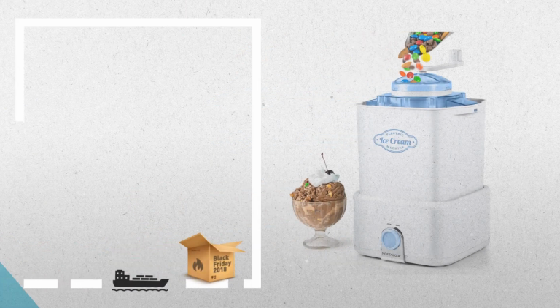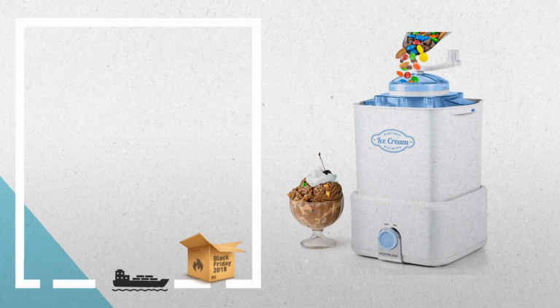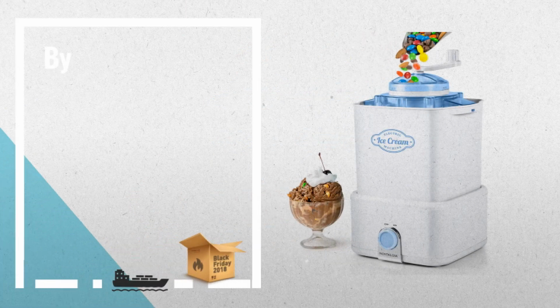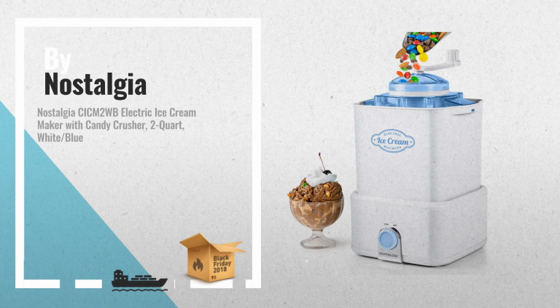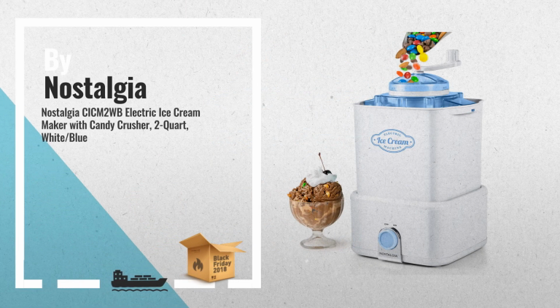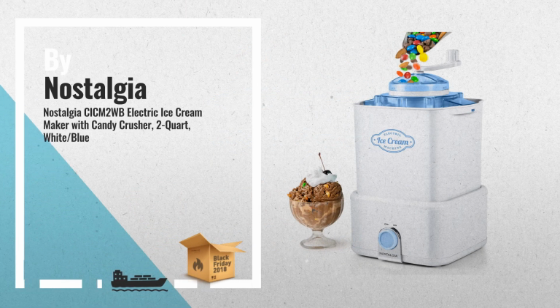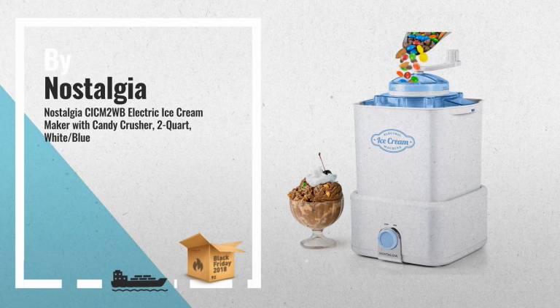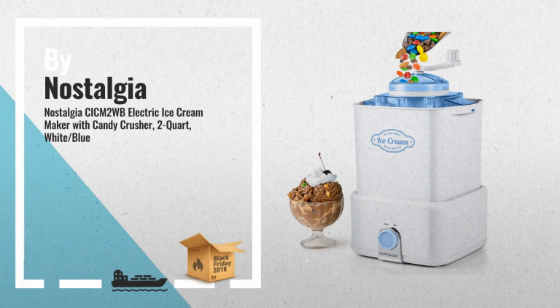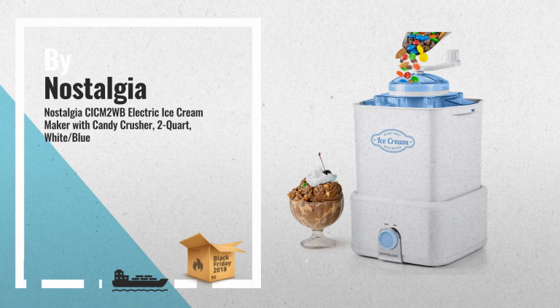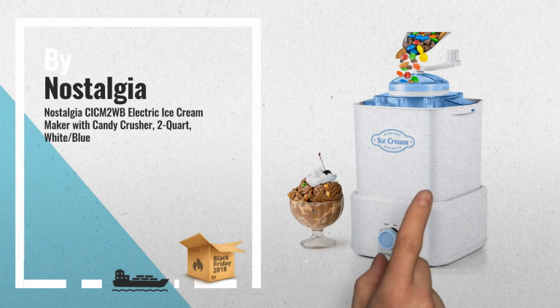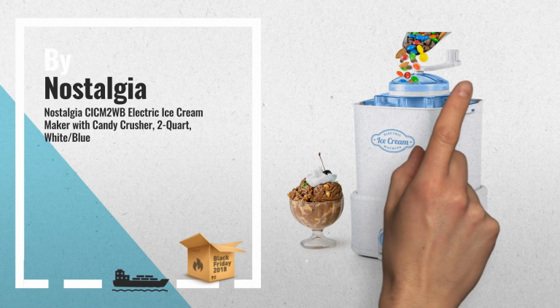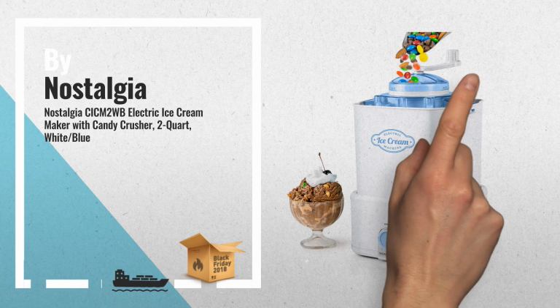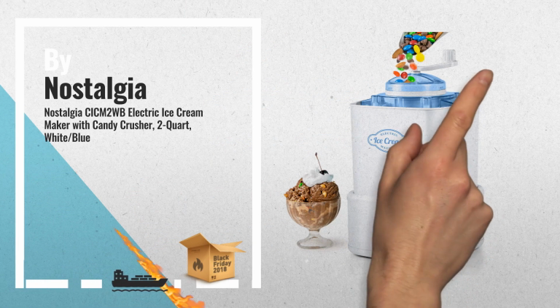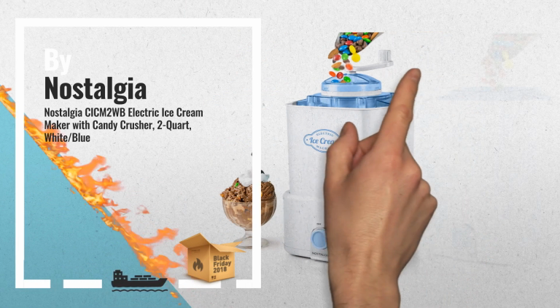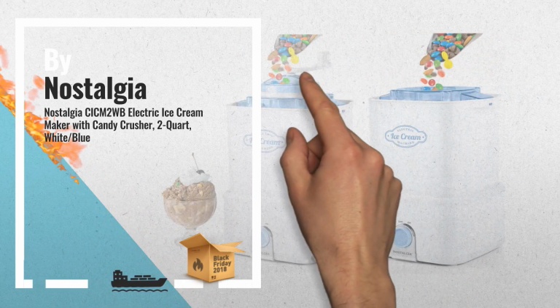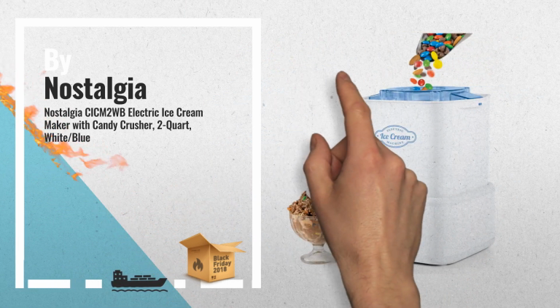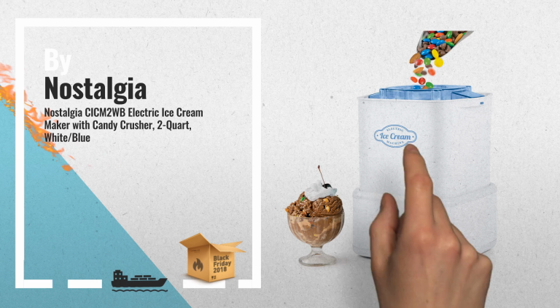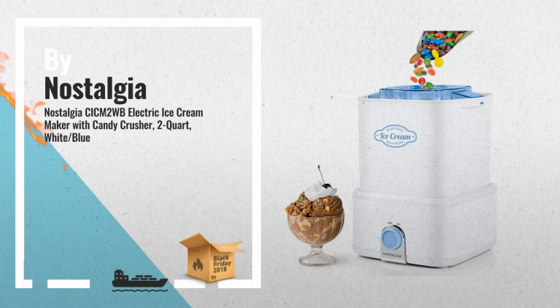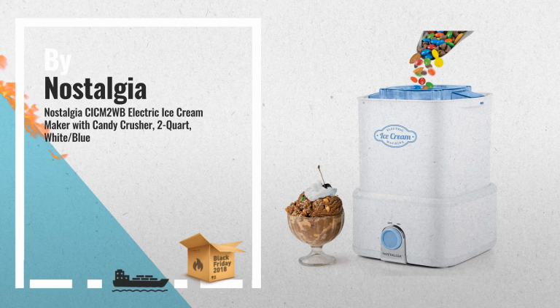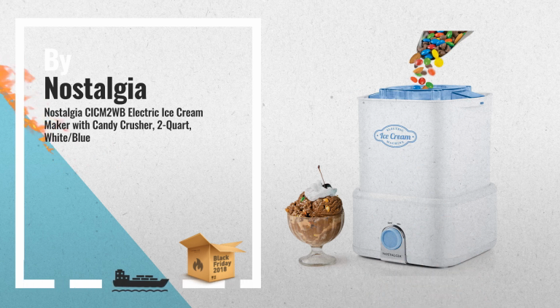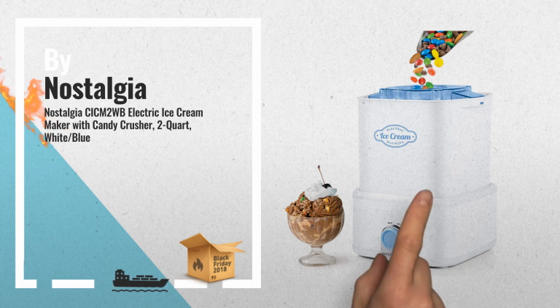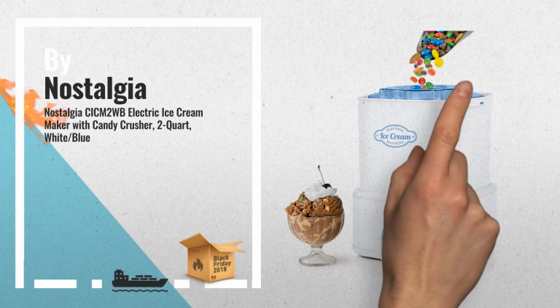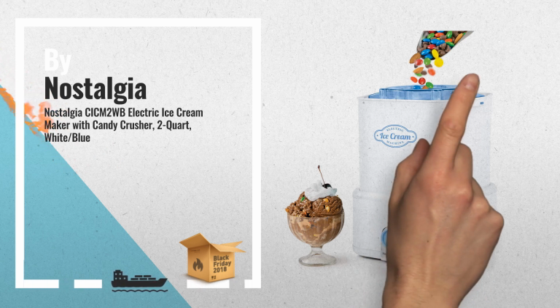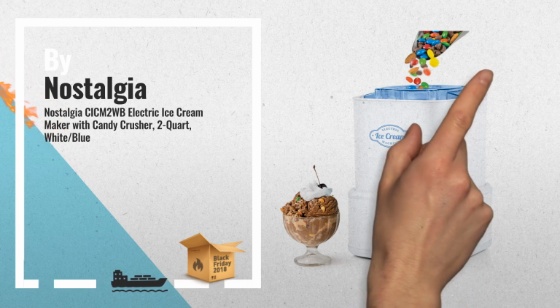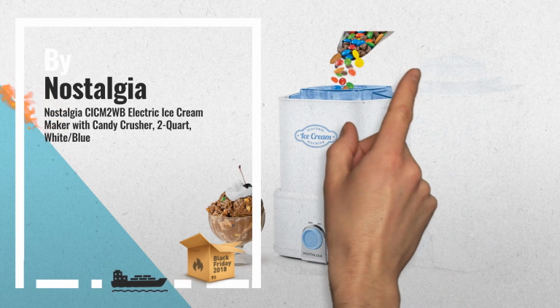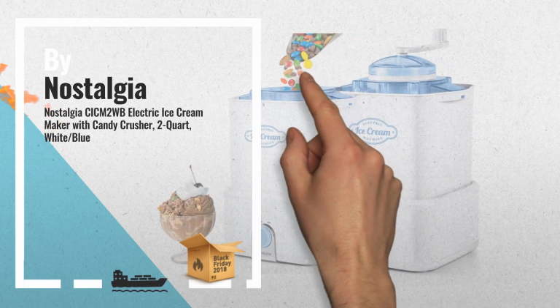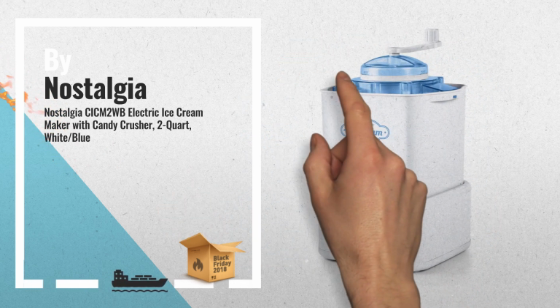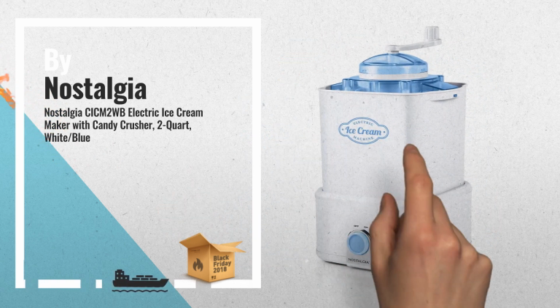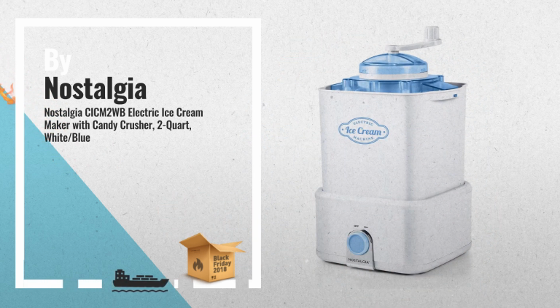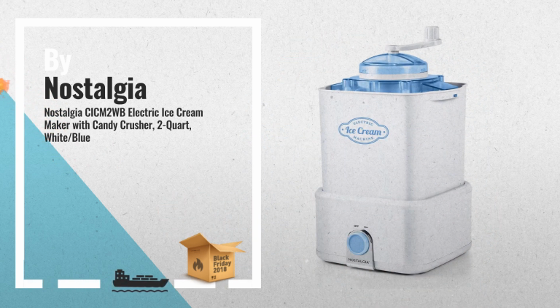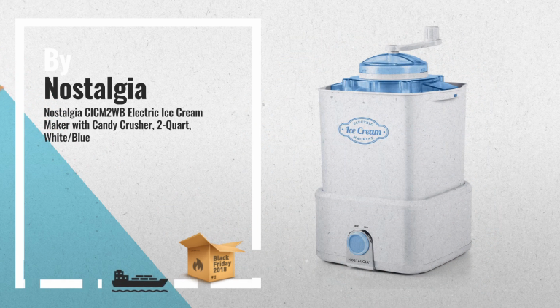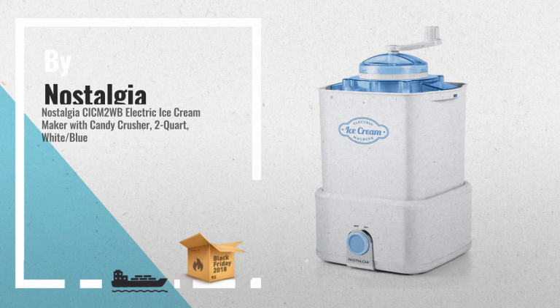2. Introducing the fast and easy way to make 2 quarts of ice cream, frozen yogurt, or sorbet — another great product by Nostalgia.